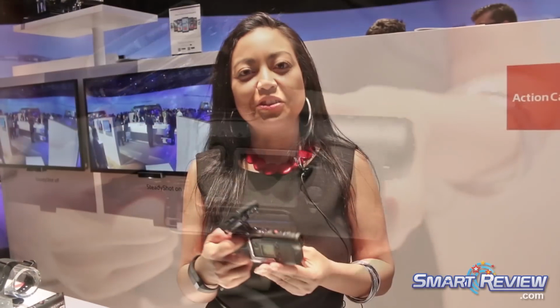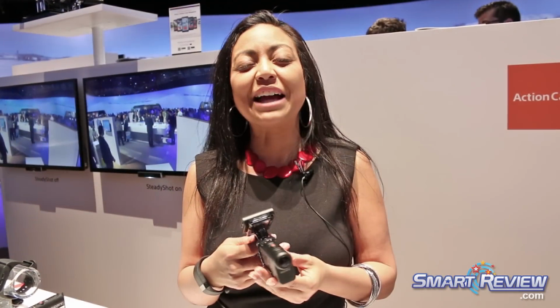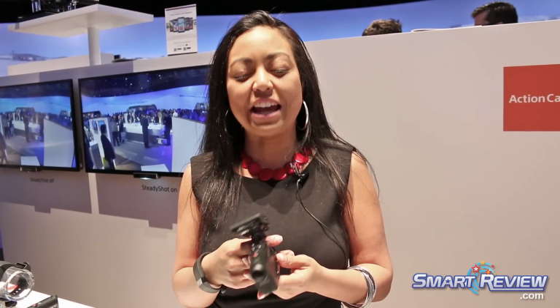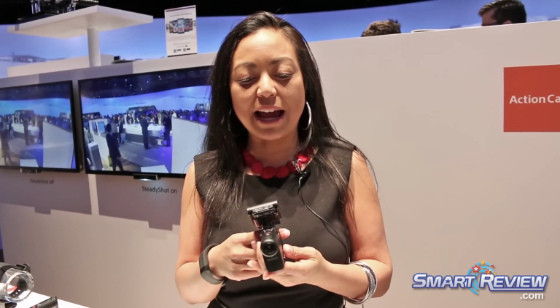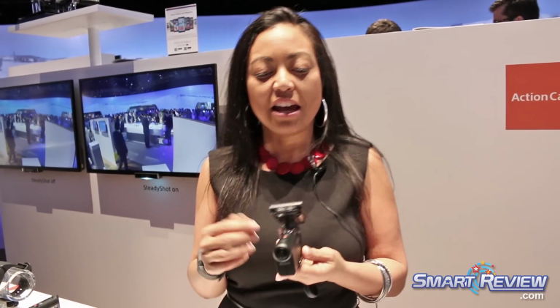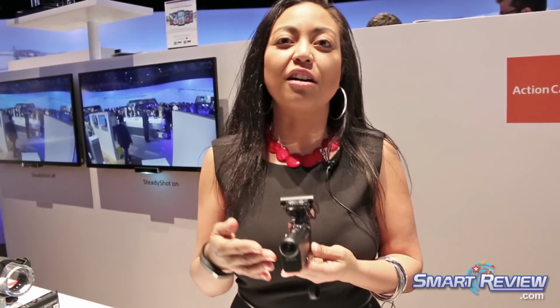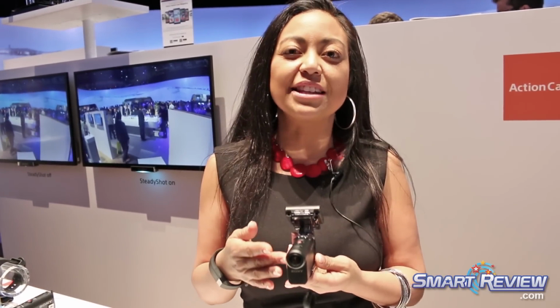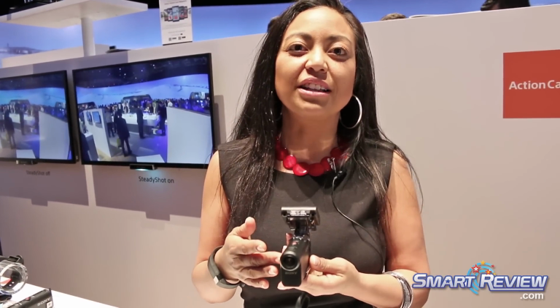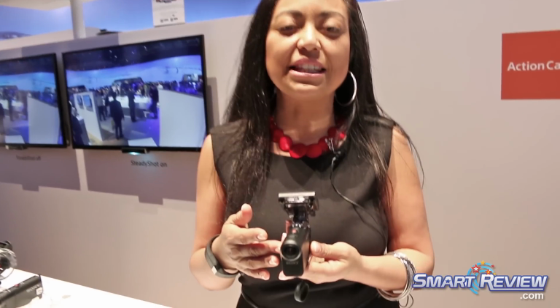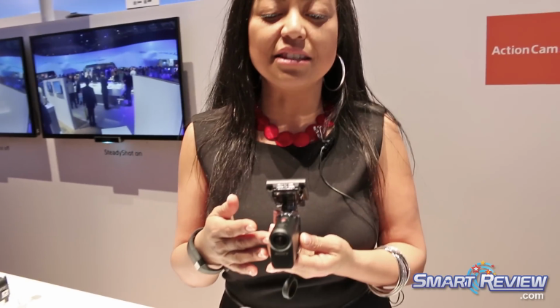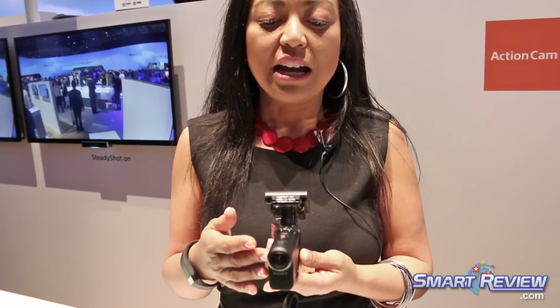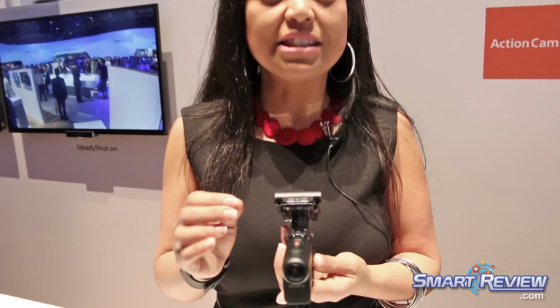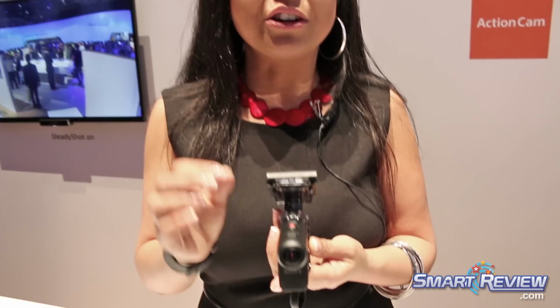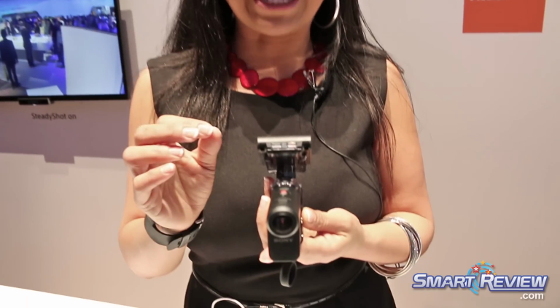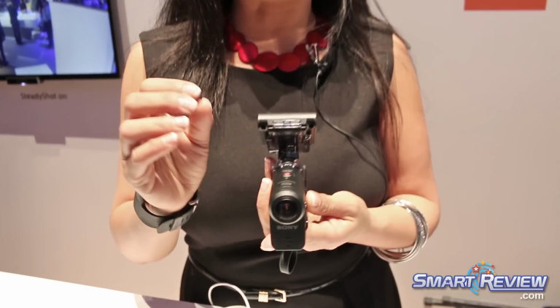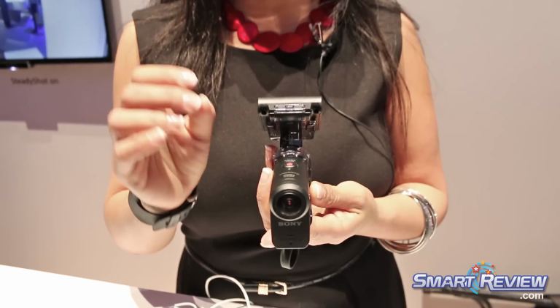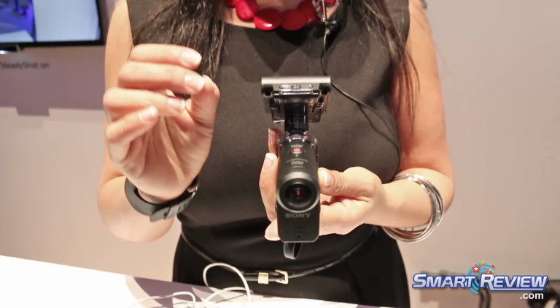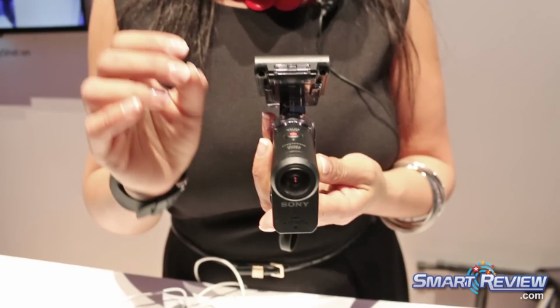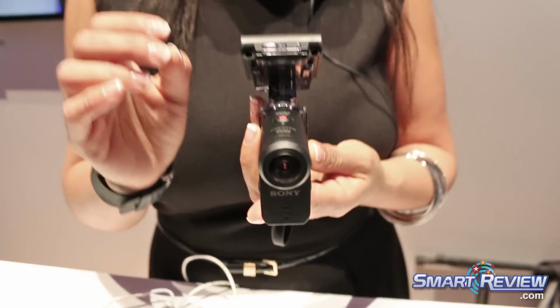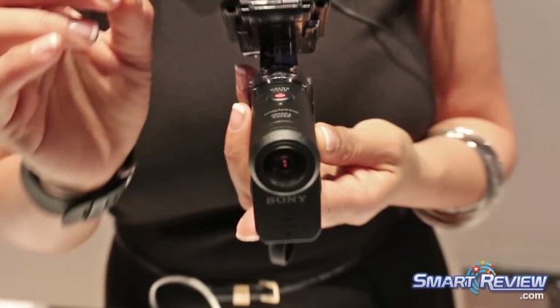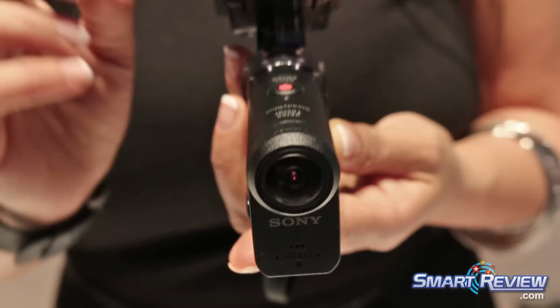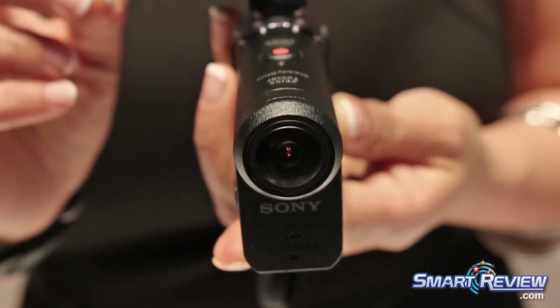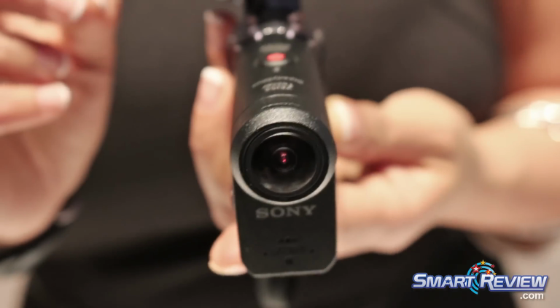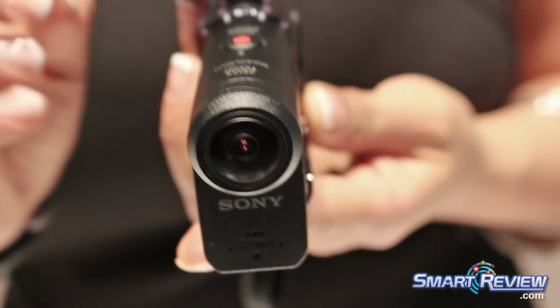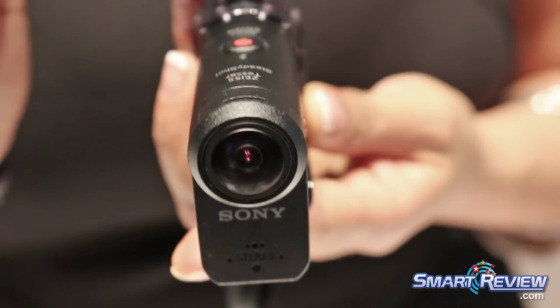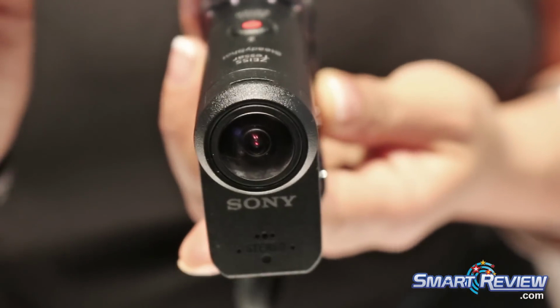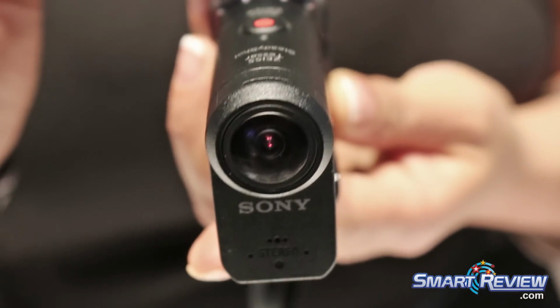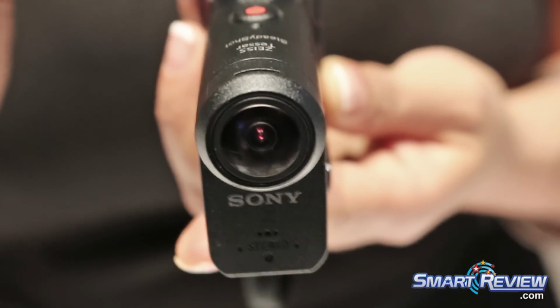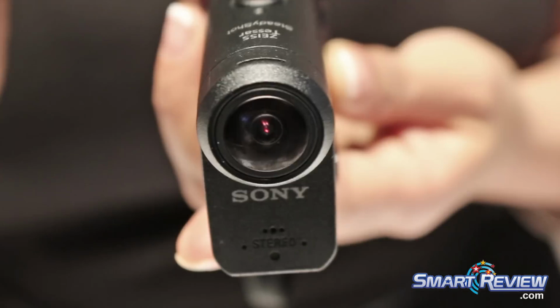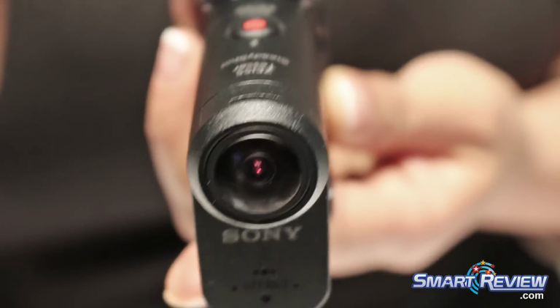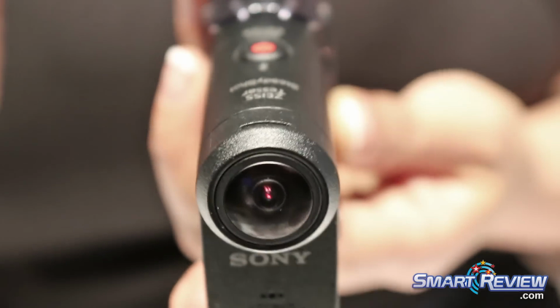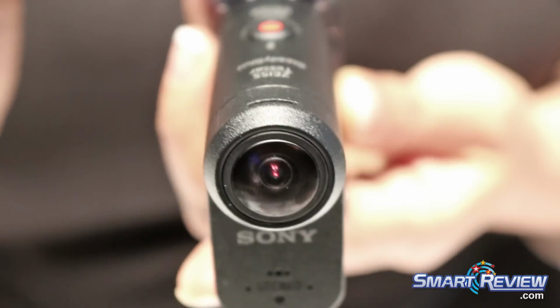The new action cam has a Carl Zeiss all glass lens. This year we are actually integrating a 4x electronic zoom into the camera, which is awesome if you want to customize and frame your shots.